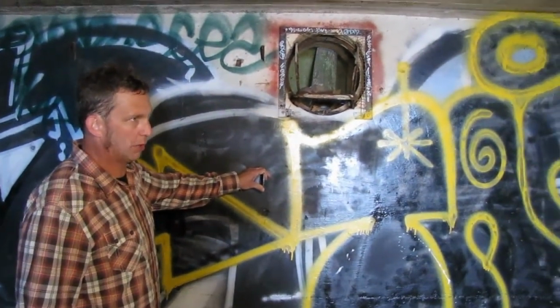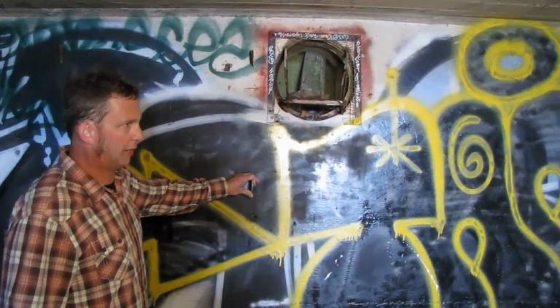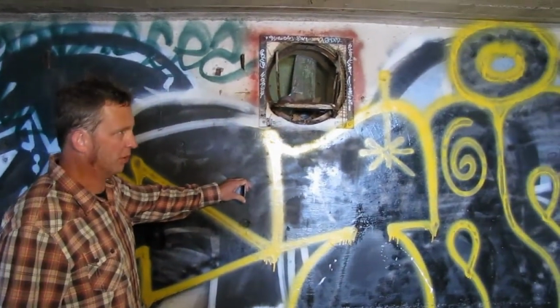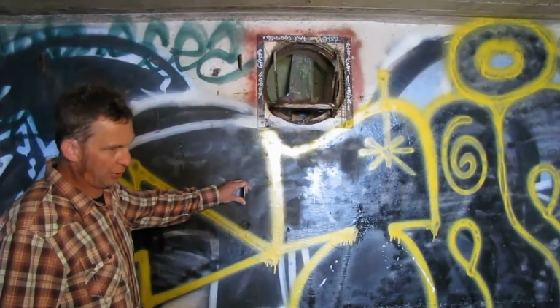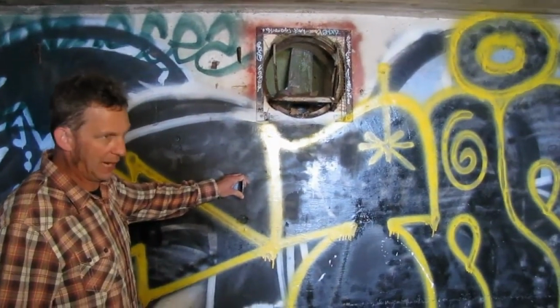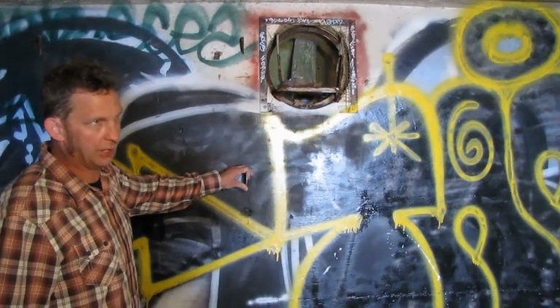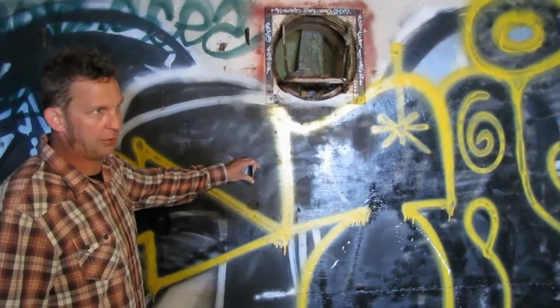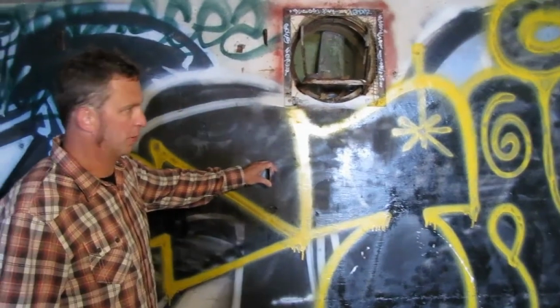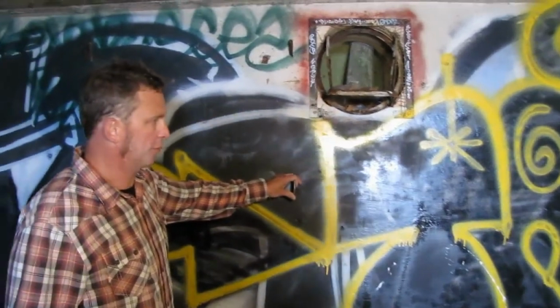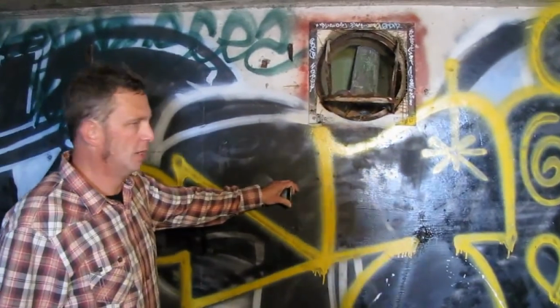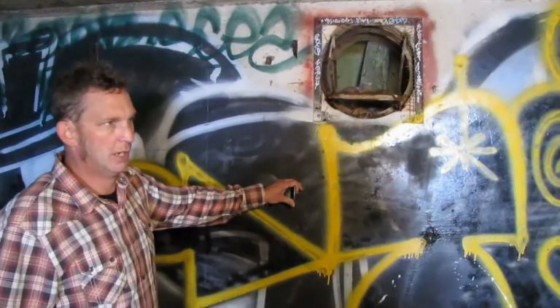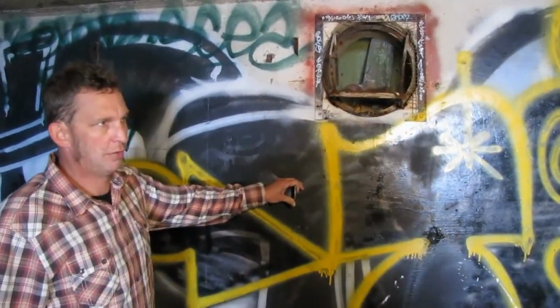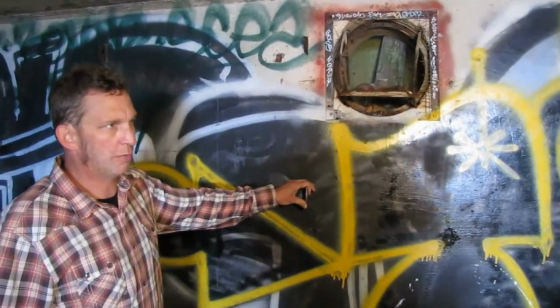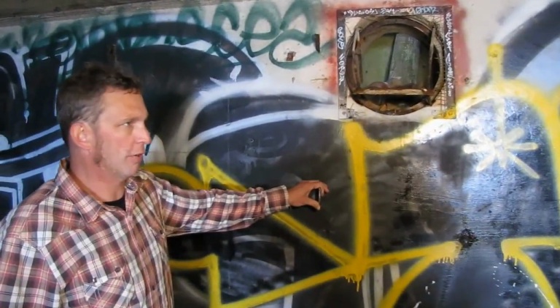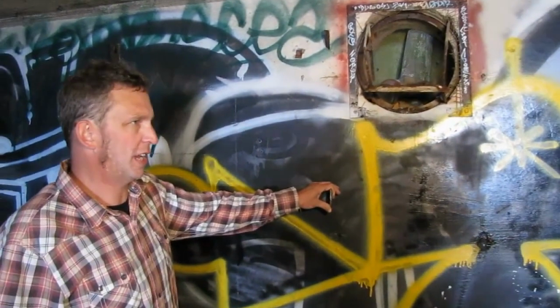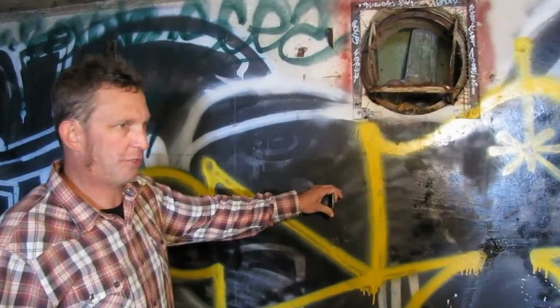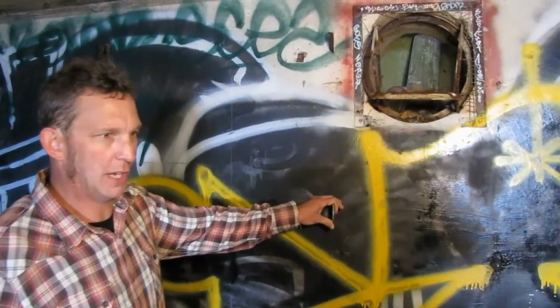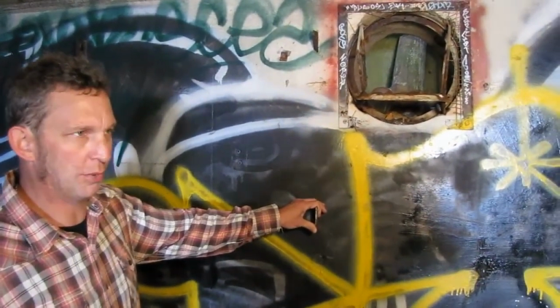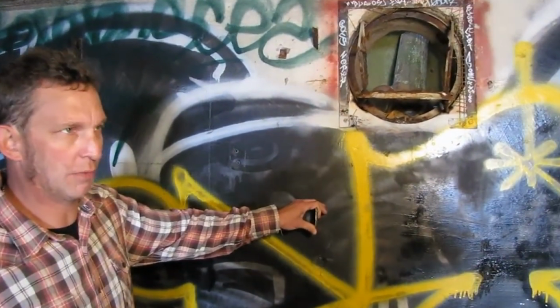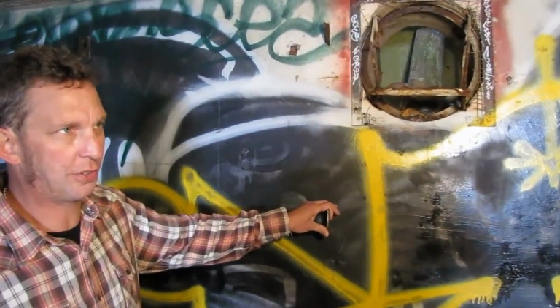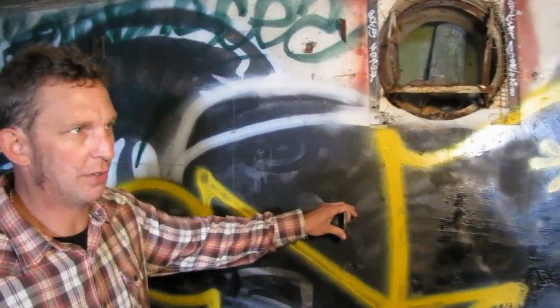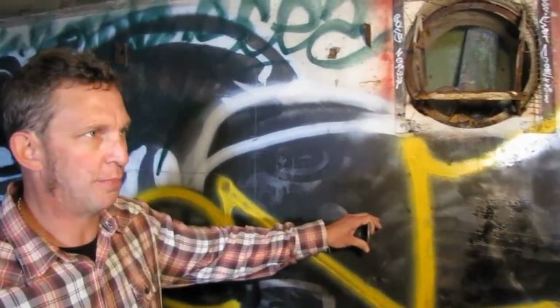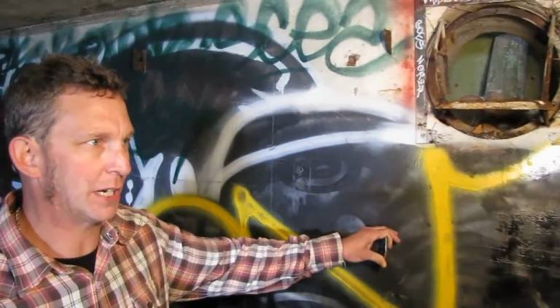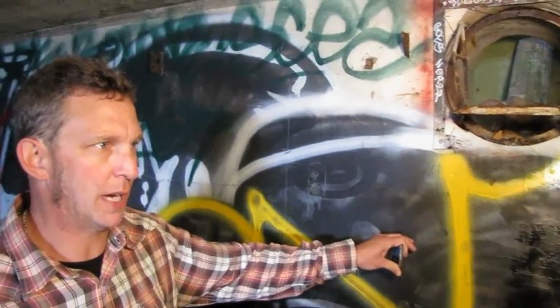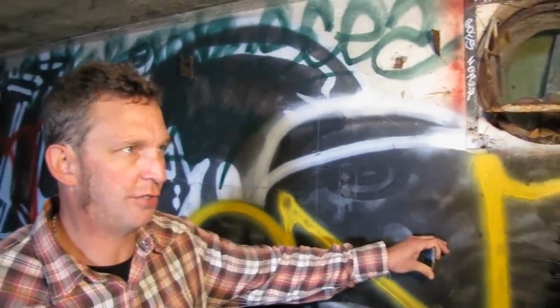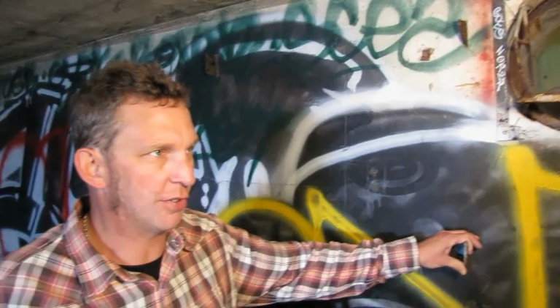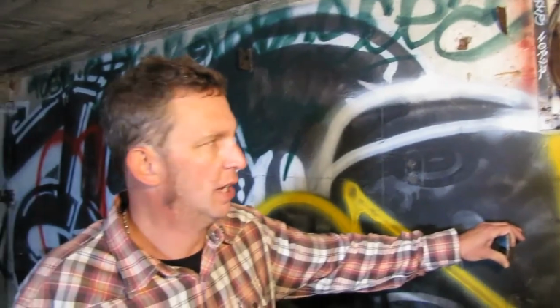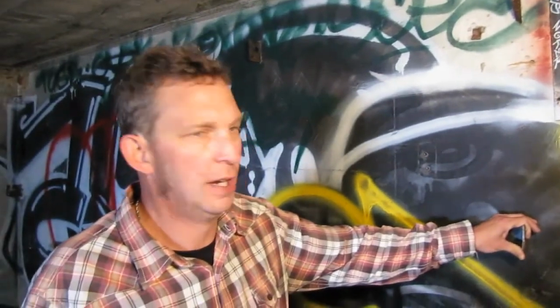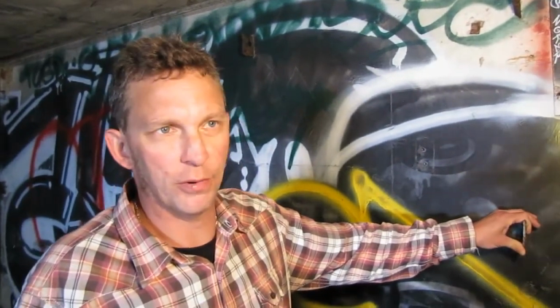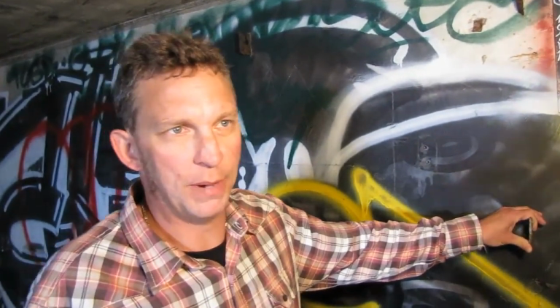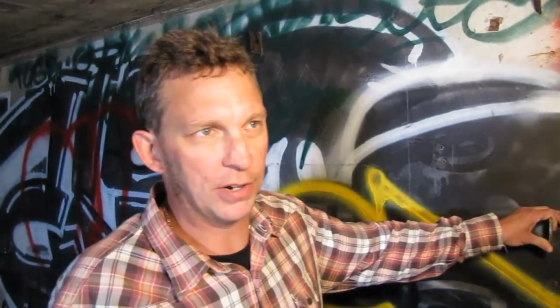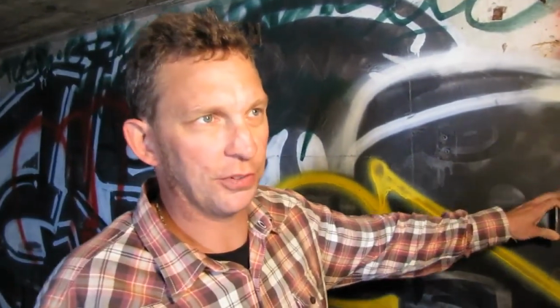We can still see remnants of the hooks for the bunks for the personnel that would have been stationed here. We have eight personnel in the back and two up in the front, 24 hours a day, seven days a week. This is the Battery Commander Station for Battery Townsley.